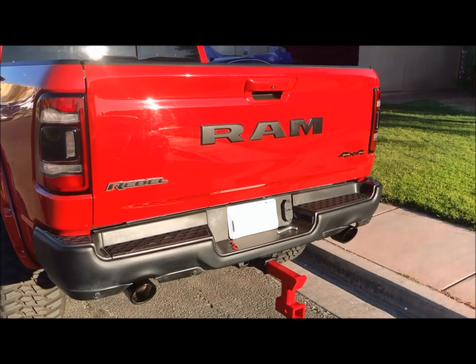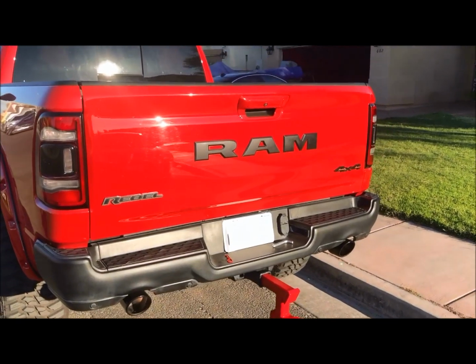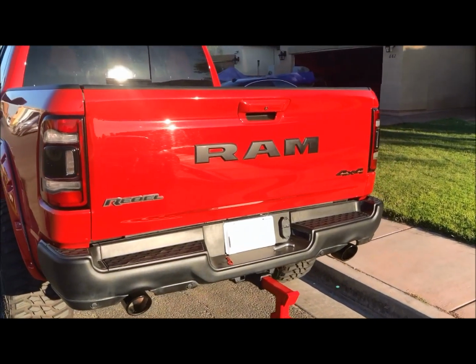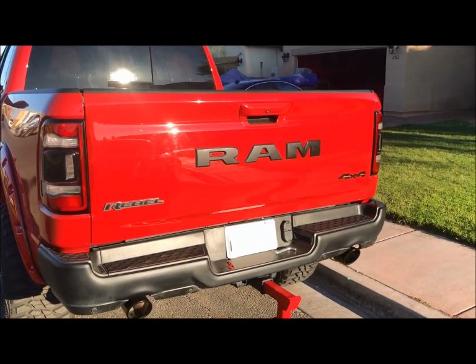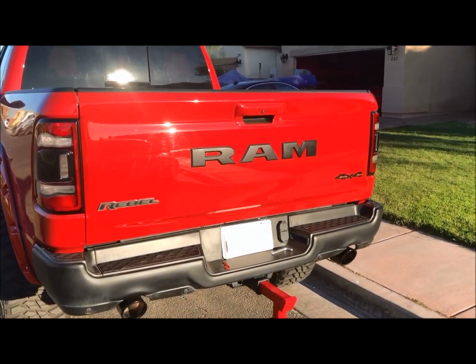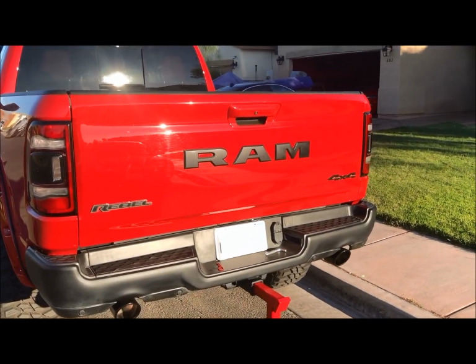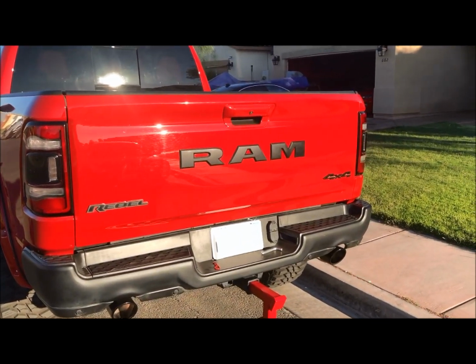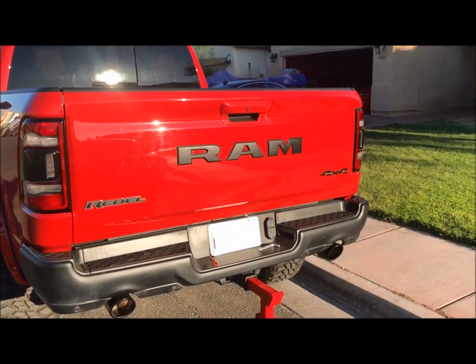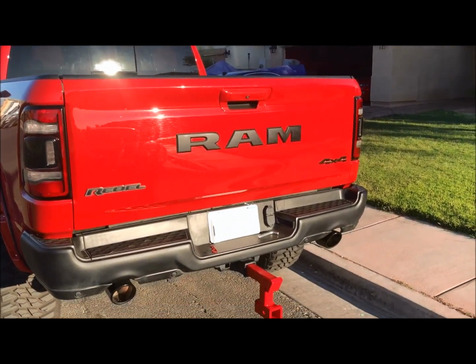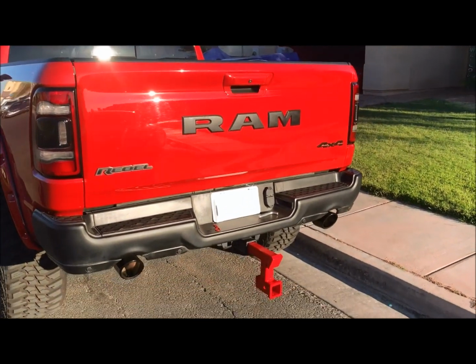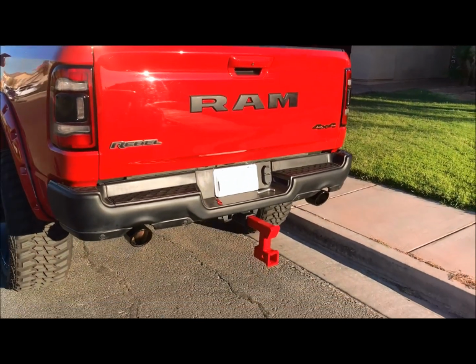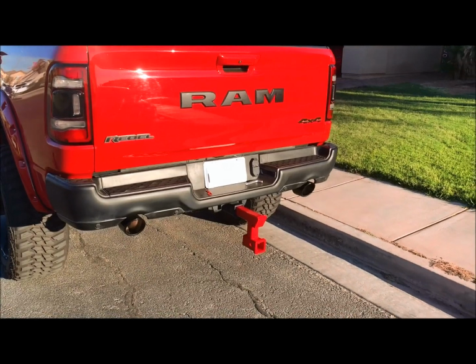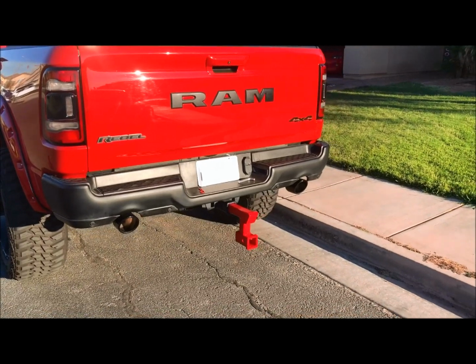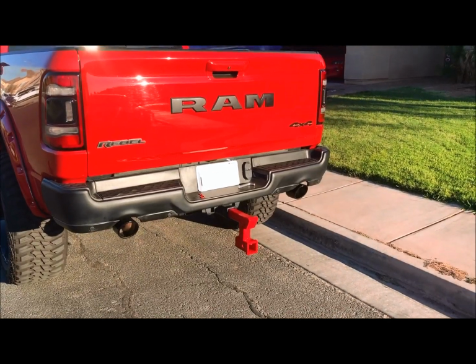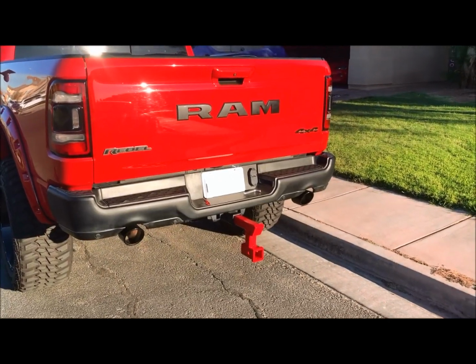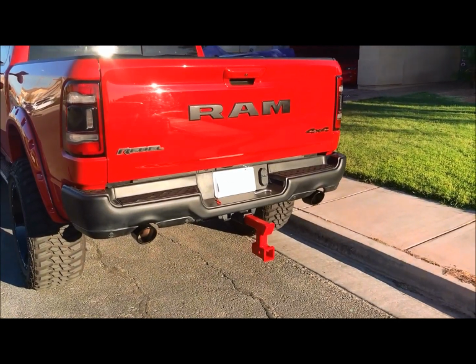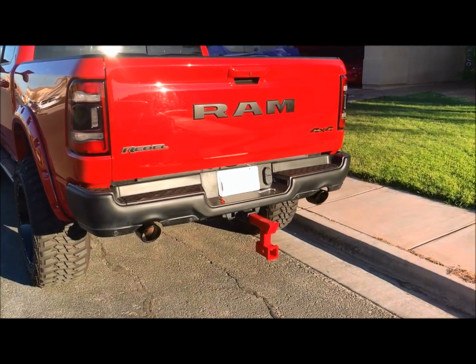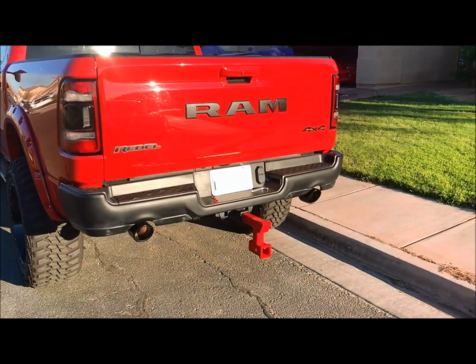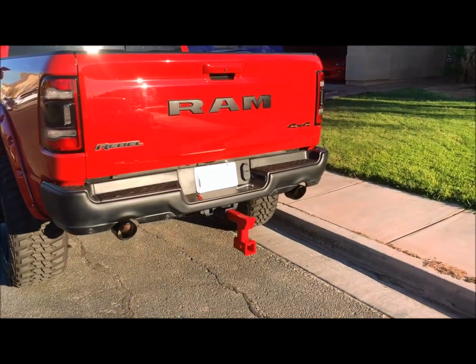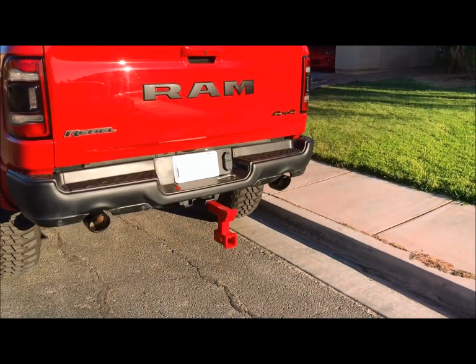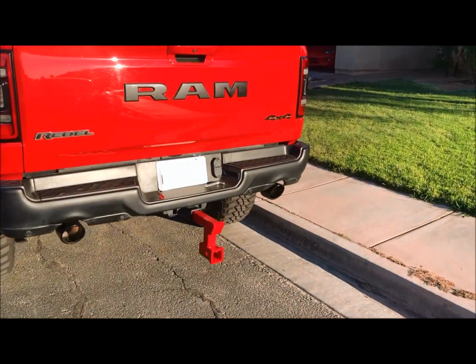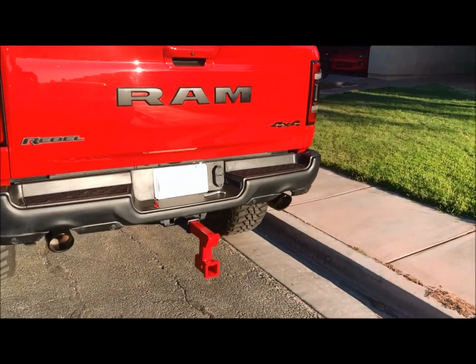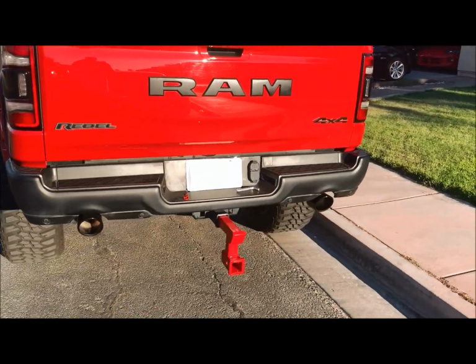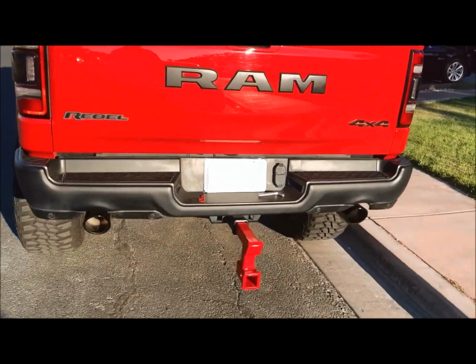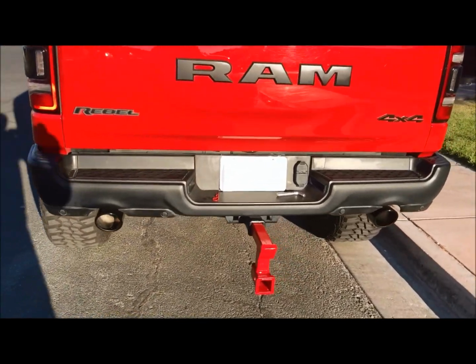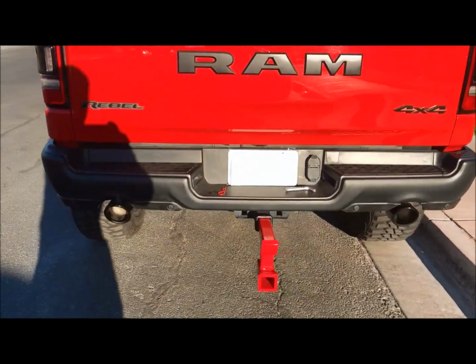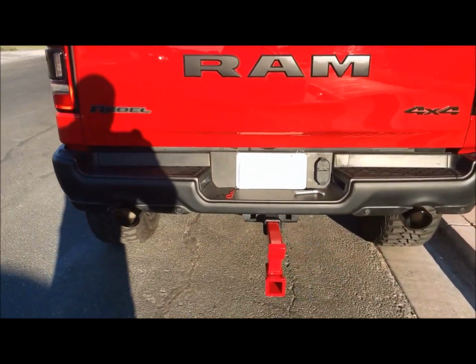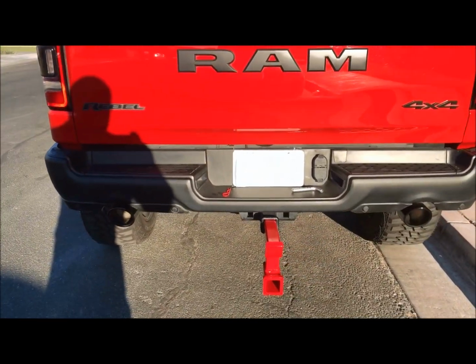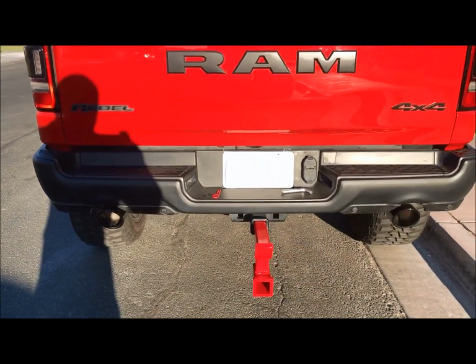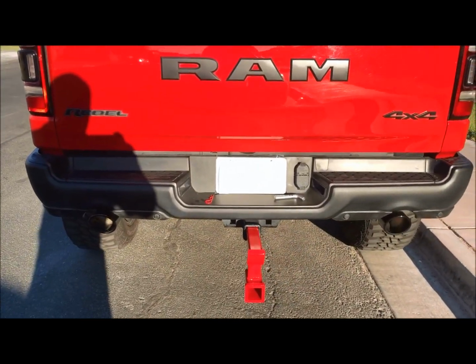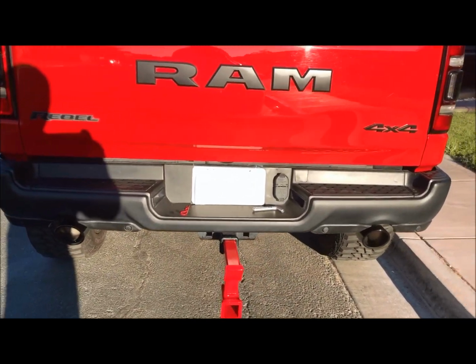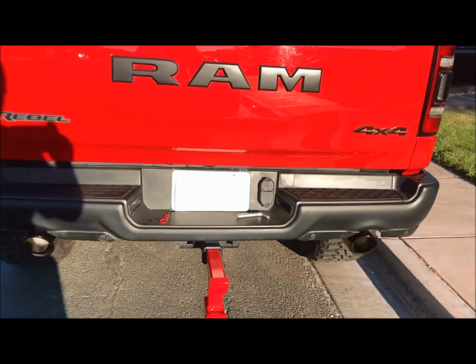So we got a couple of hitches for the Ram — the one for the trailer and the boat, and then we also got the one for the RV. Stay tuned for more of Dontell's TV and I will keep you informed and updated with the Ram Rebel on what we got going on. Thanks for watching.